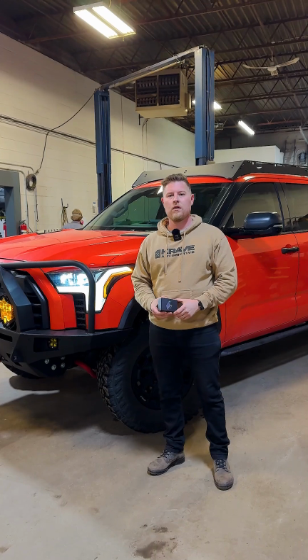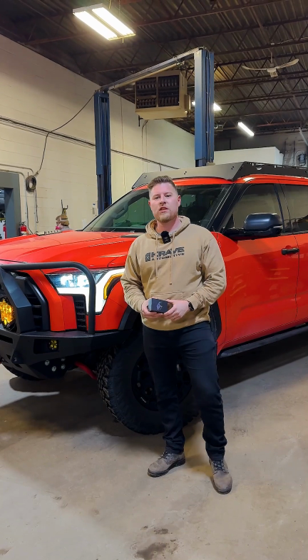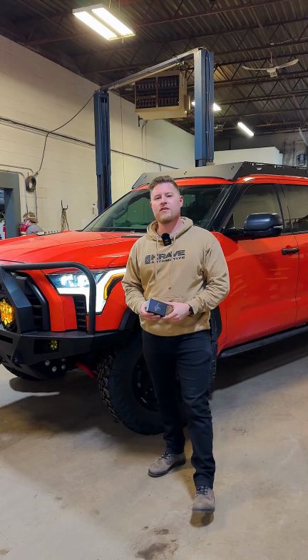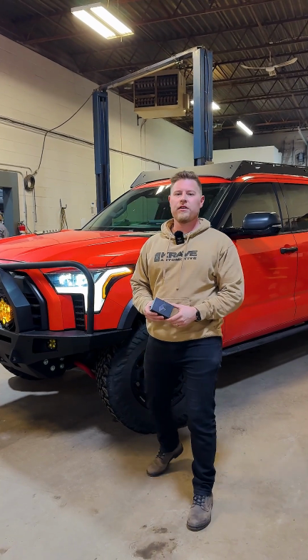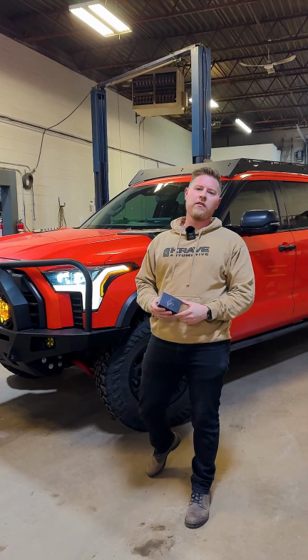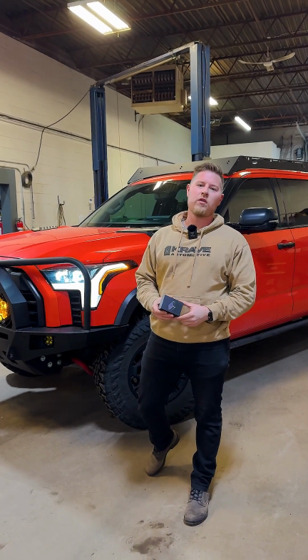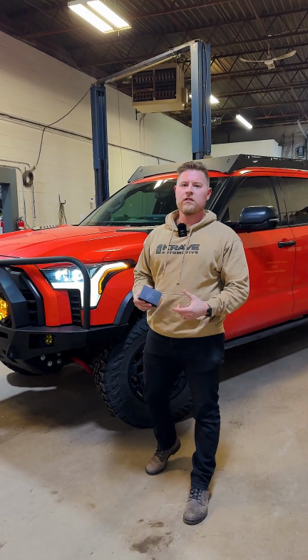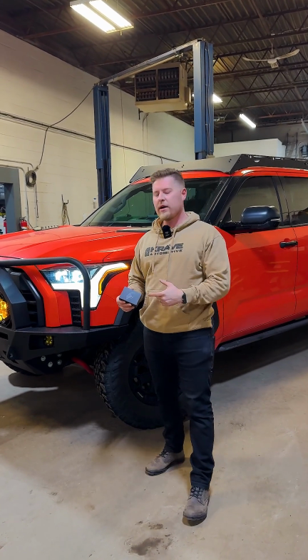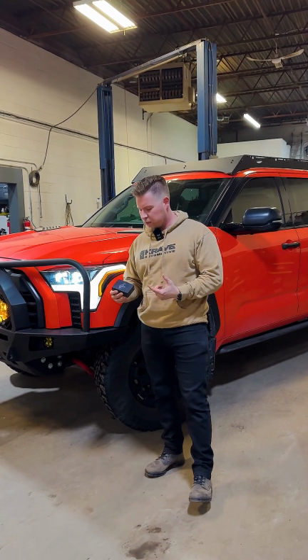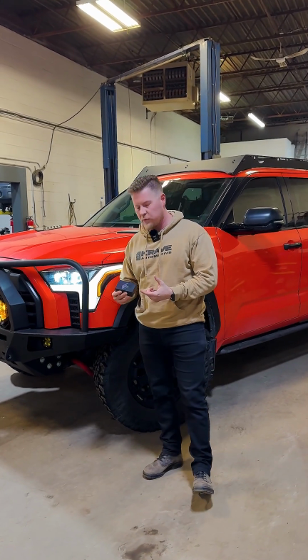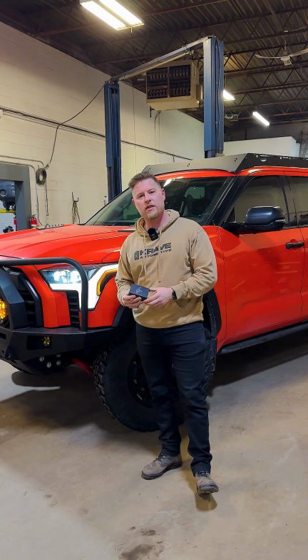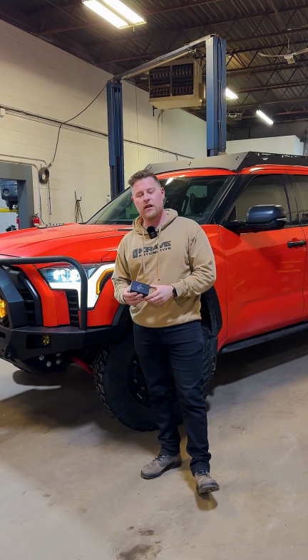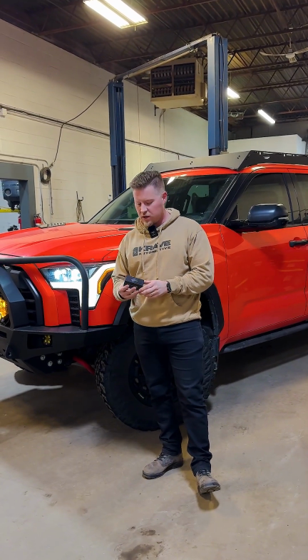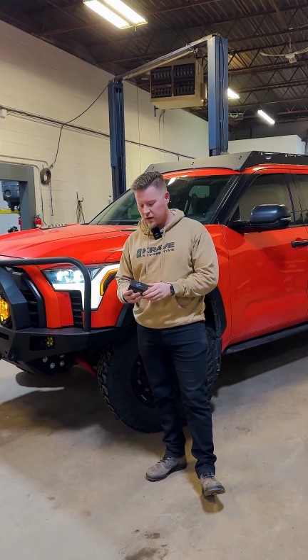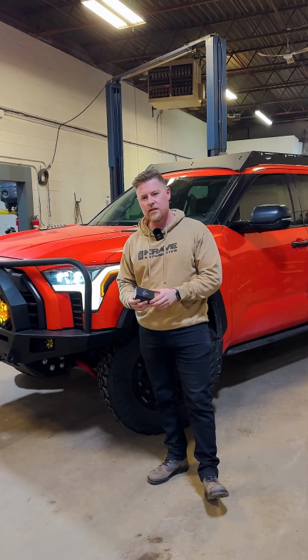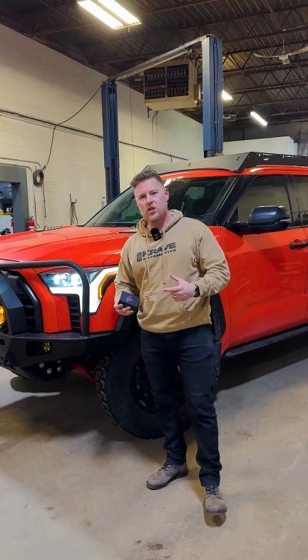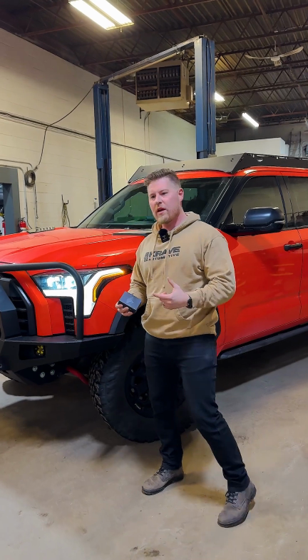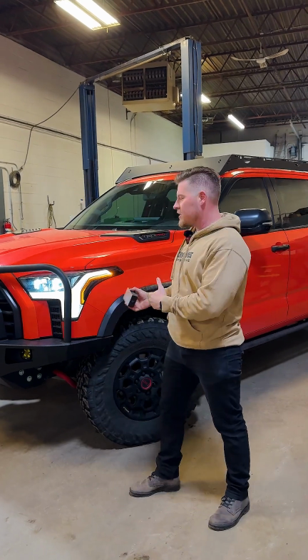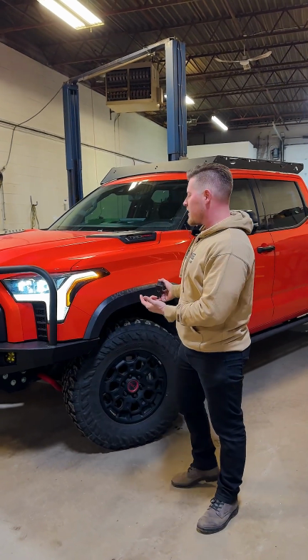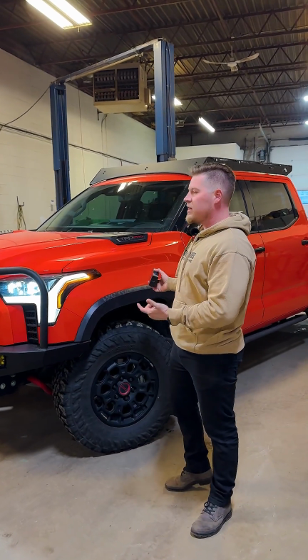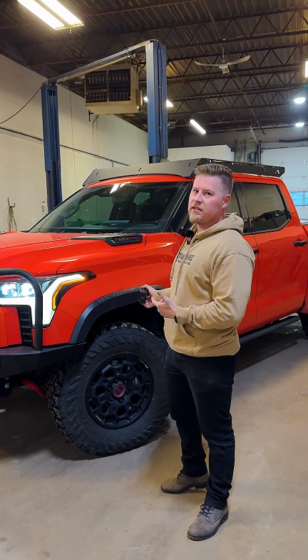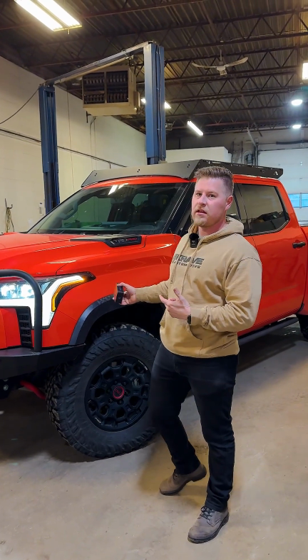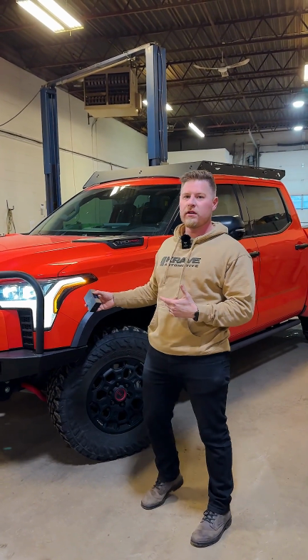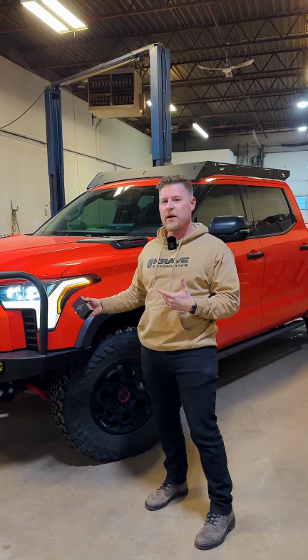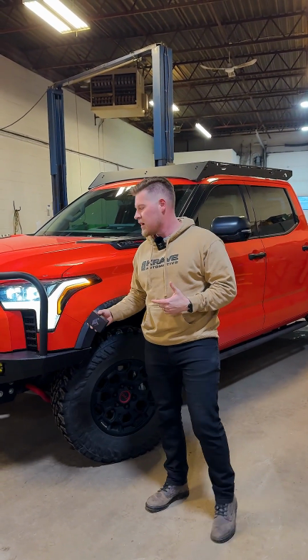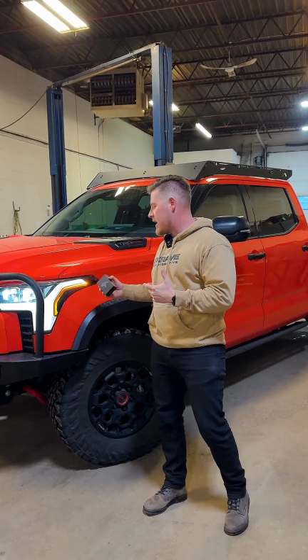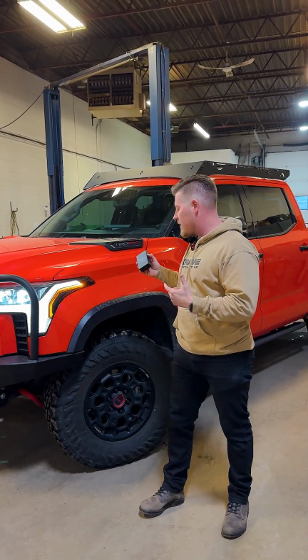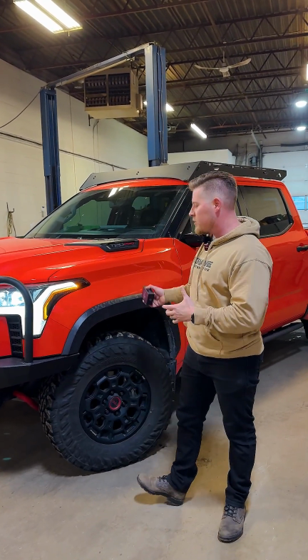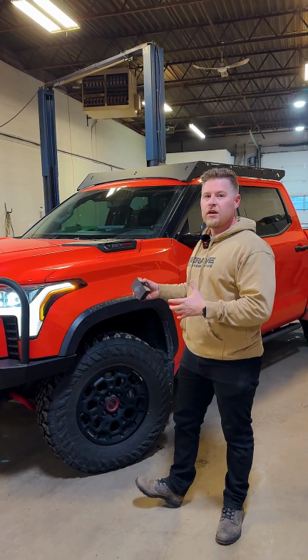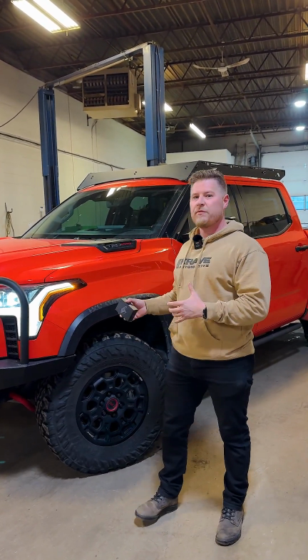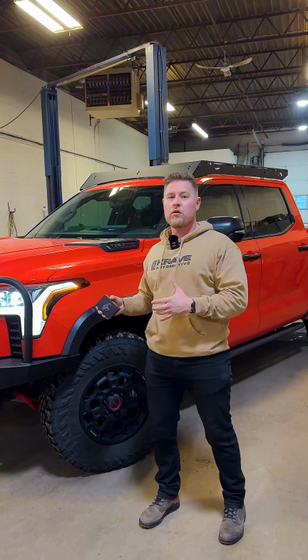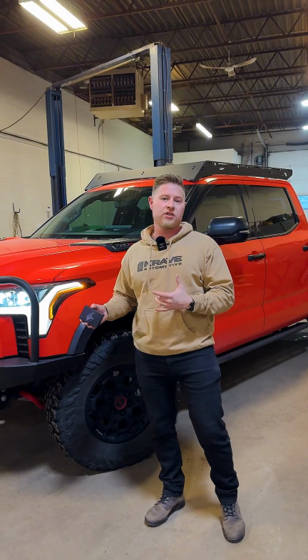What's up guys? Bill here, Crave Automotive. Today we got a pretty cool product here that I want to showcase. So we have Joey's truck here — you guys have seen this in another reel that we've made. It's a pretty cool TRD Pro Tundra.